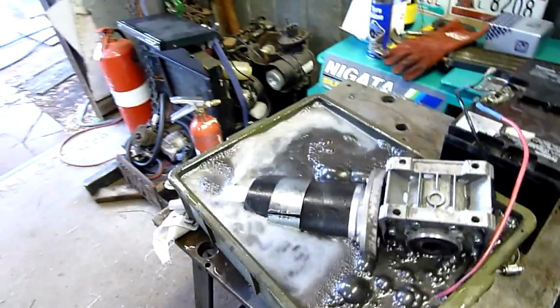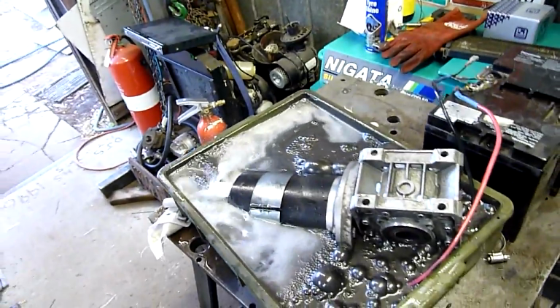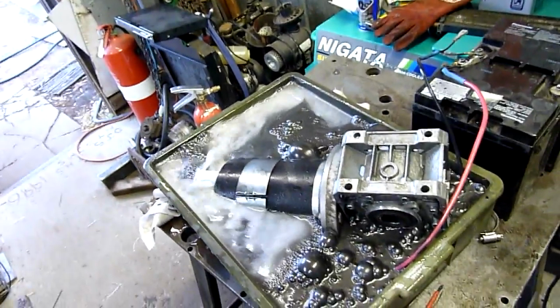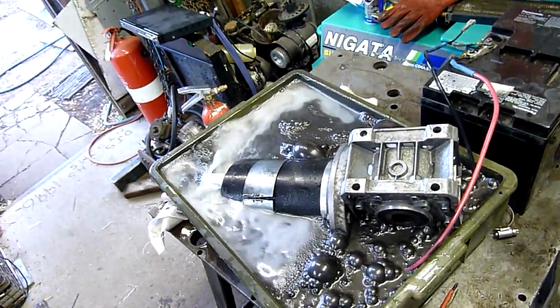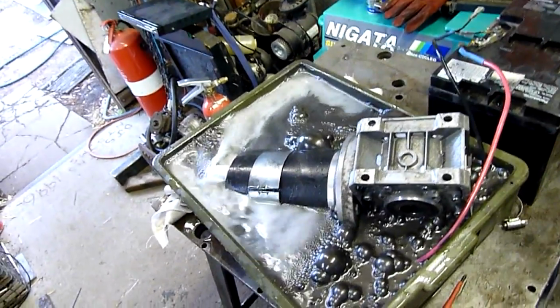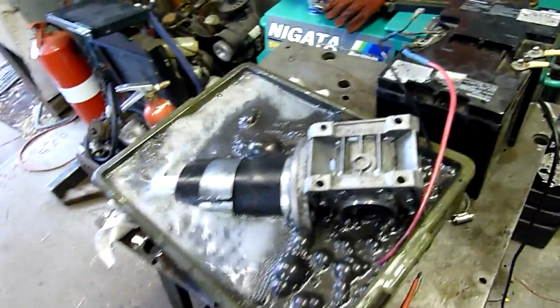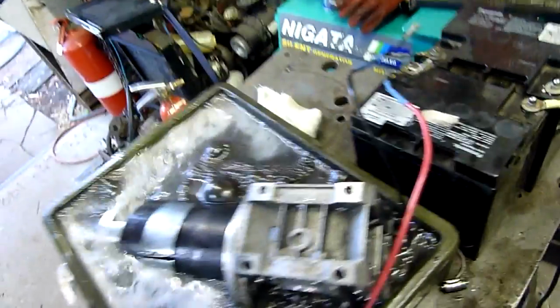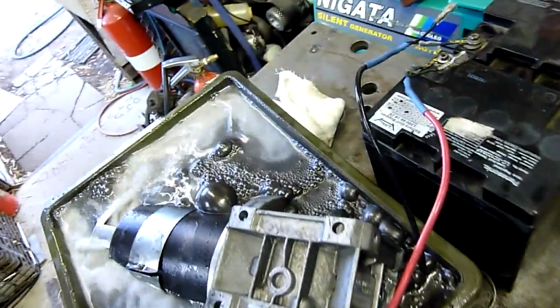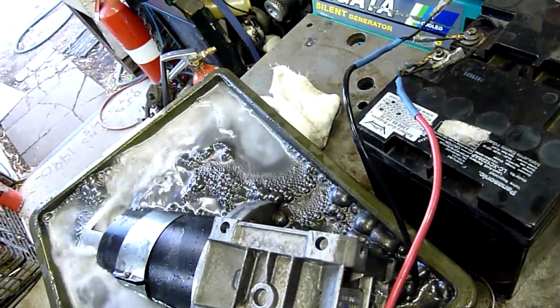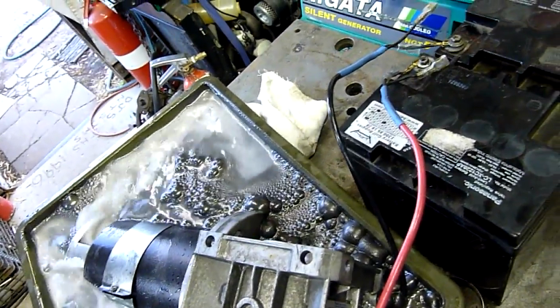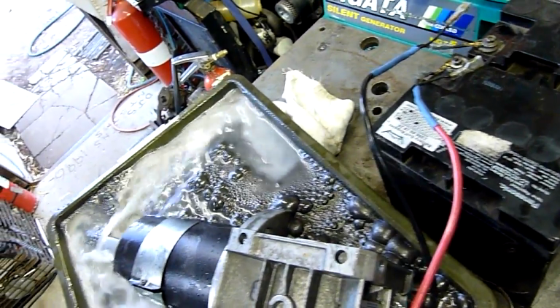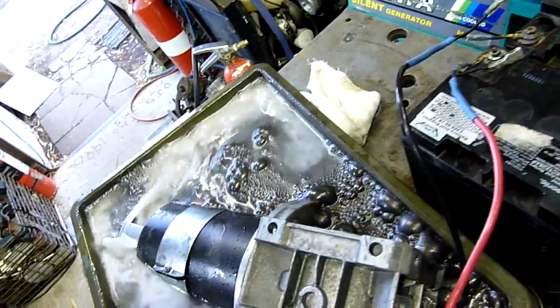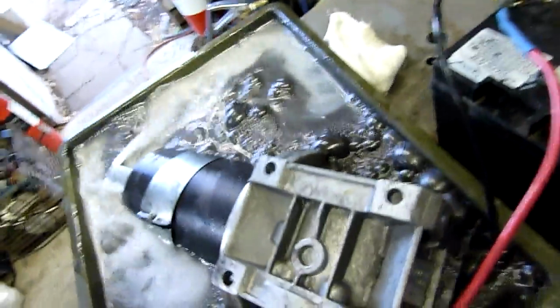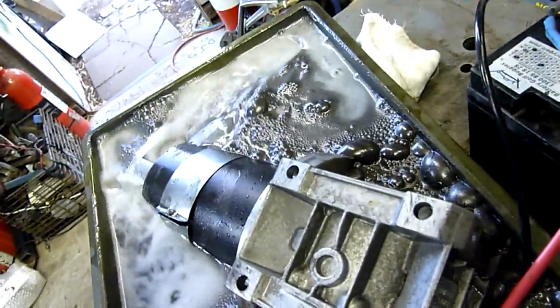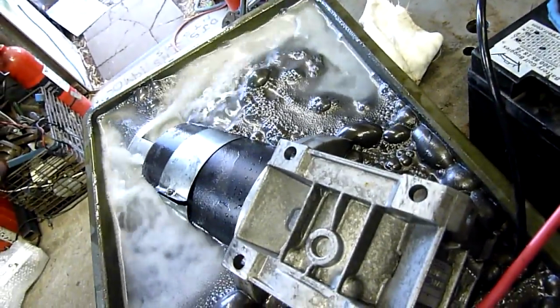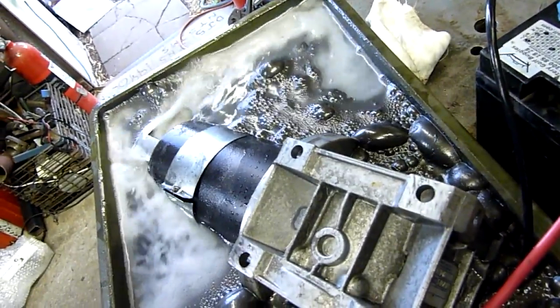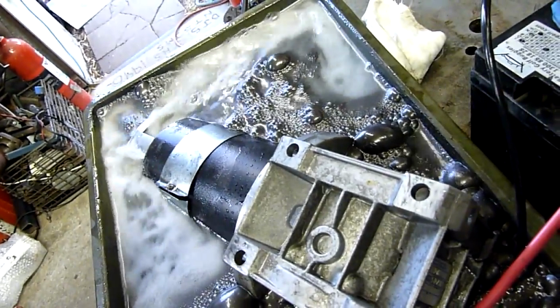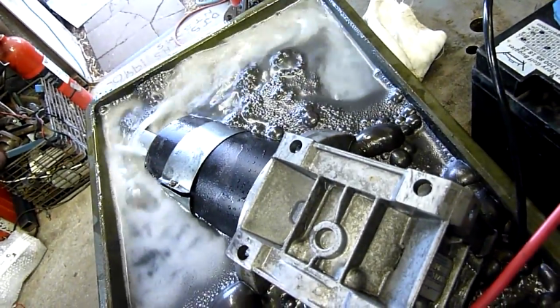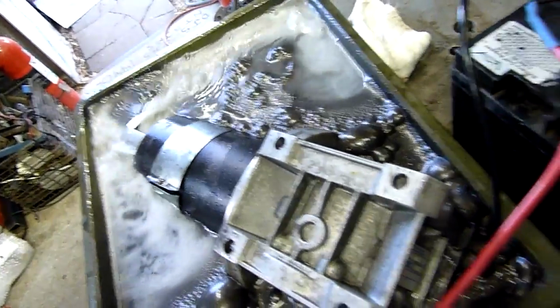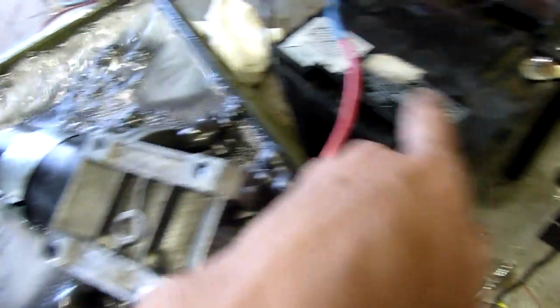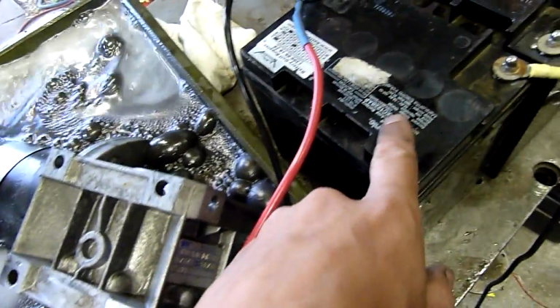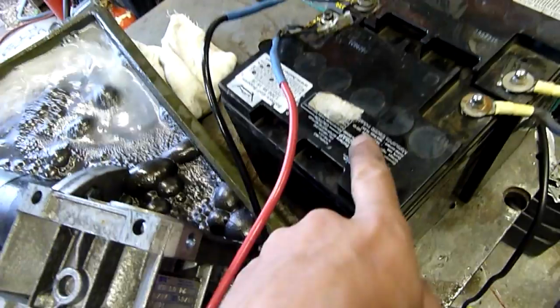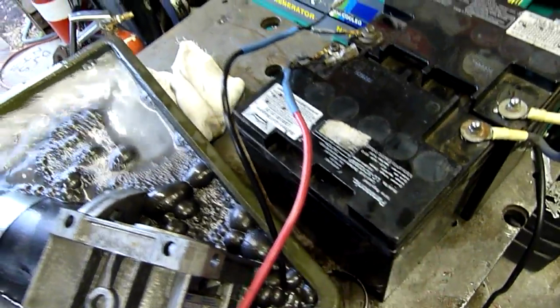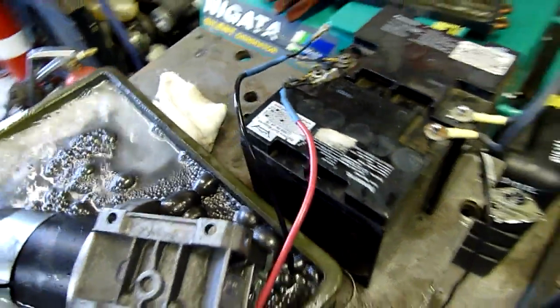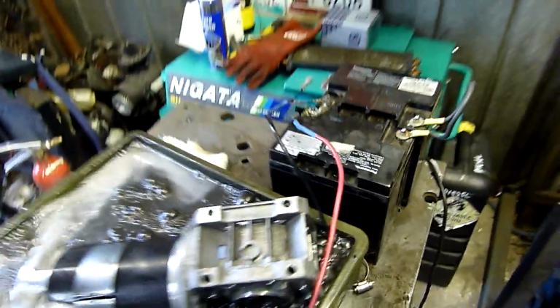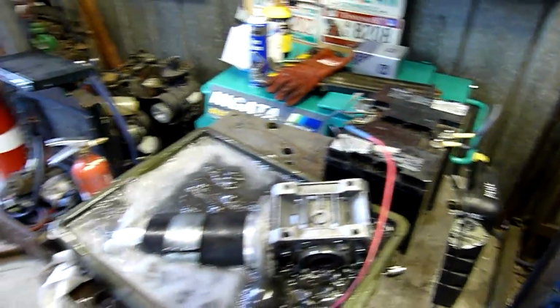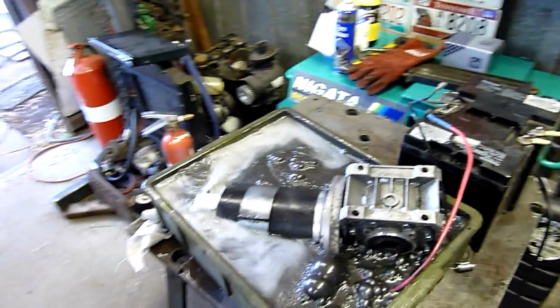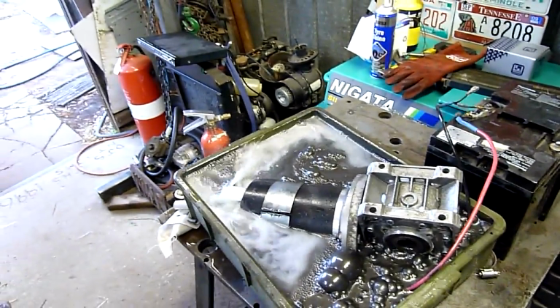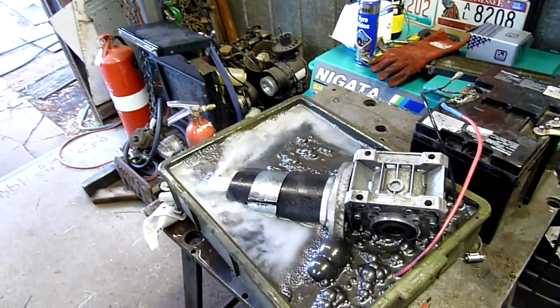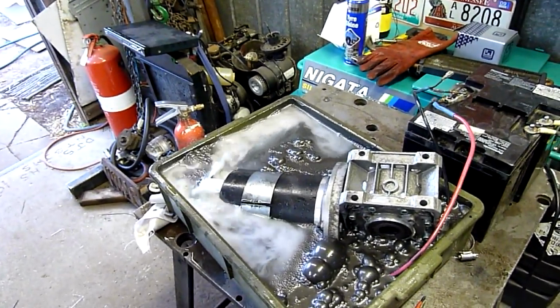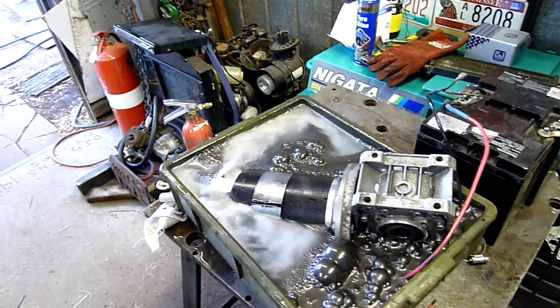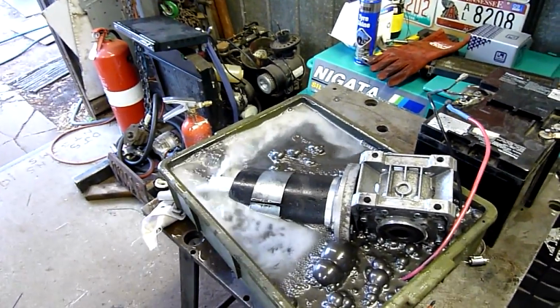They're still very happy golf buggy batteries. I think they're 18 amp hour or something - I don't know what they are. Maybe 28 amp hour each of them. Though it's slowing down a bit.